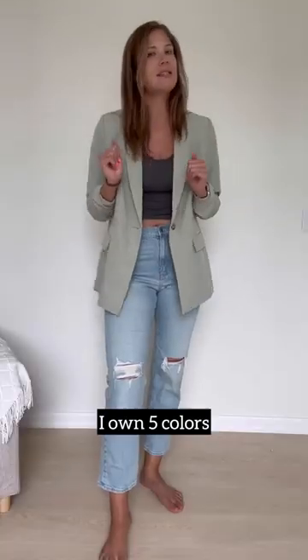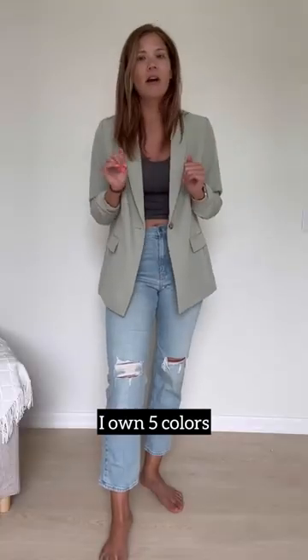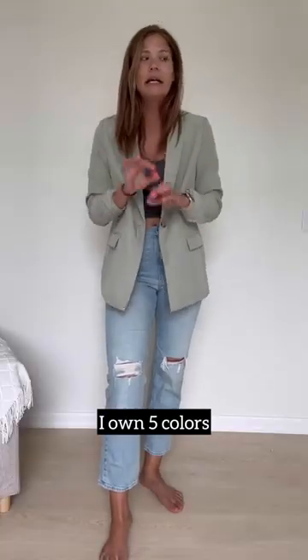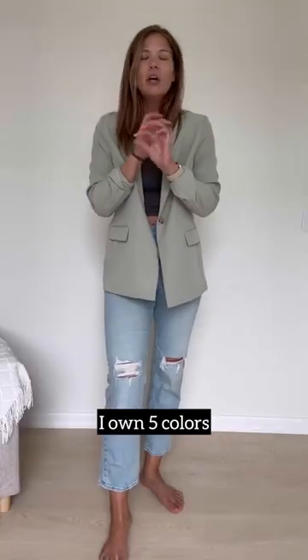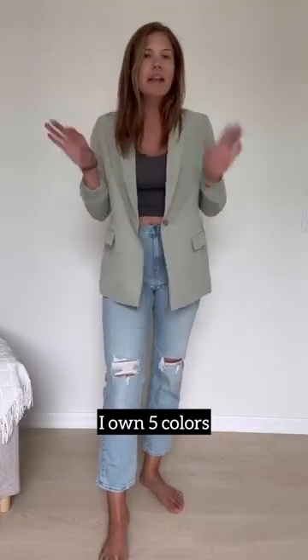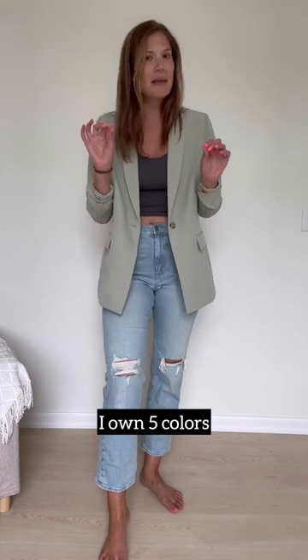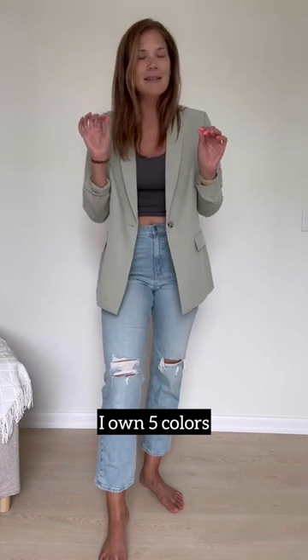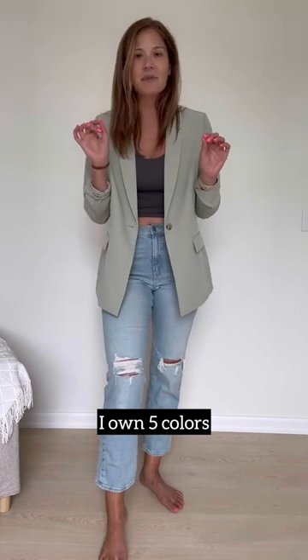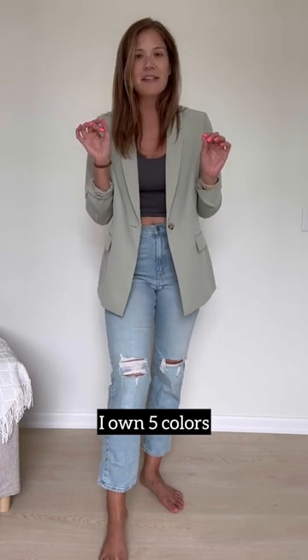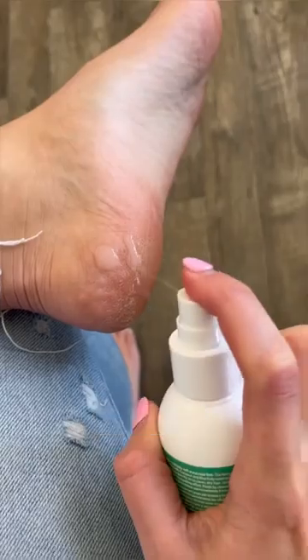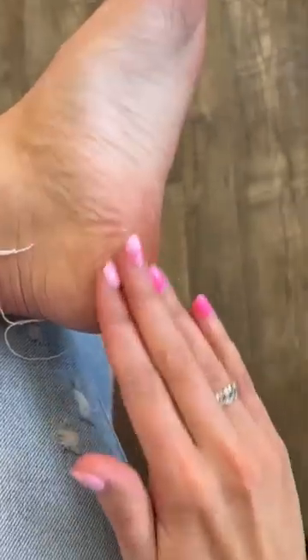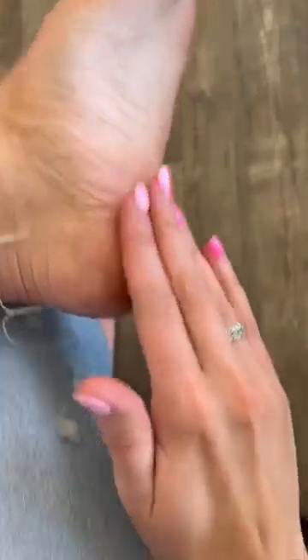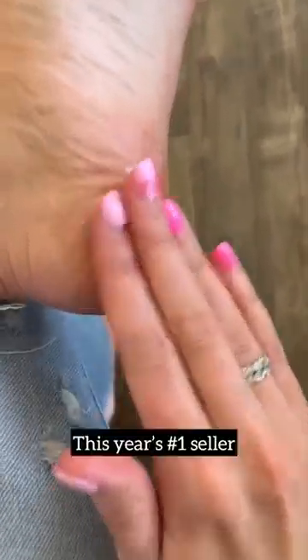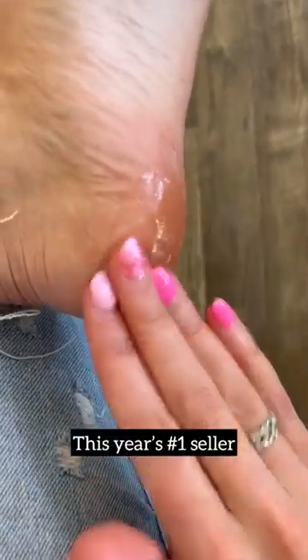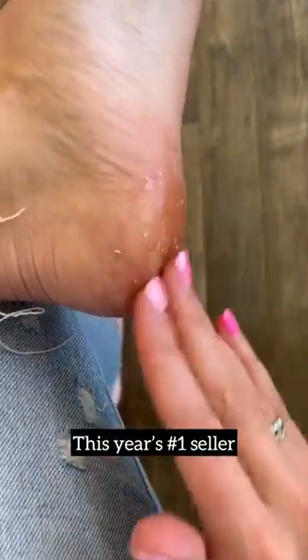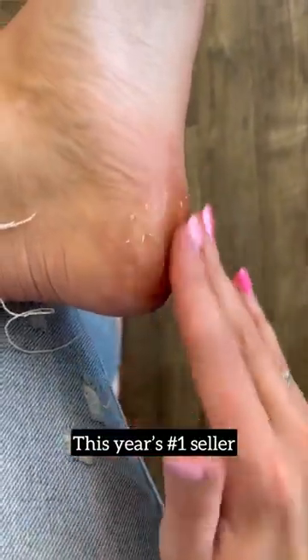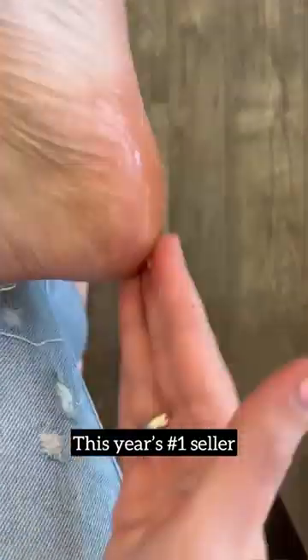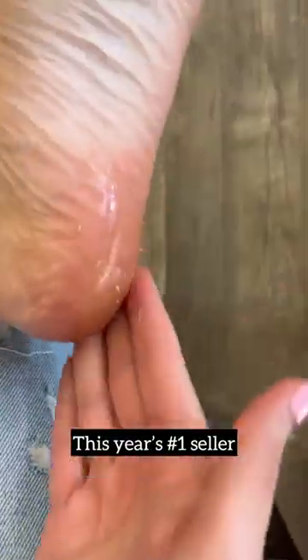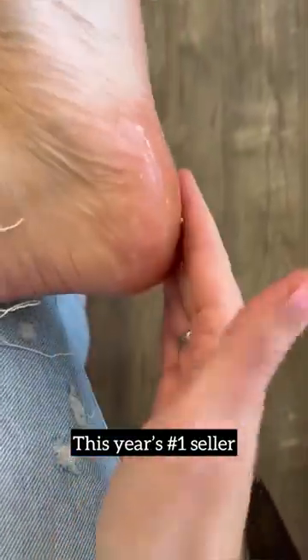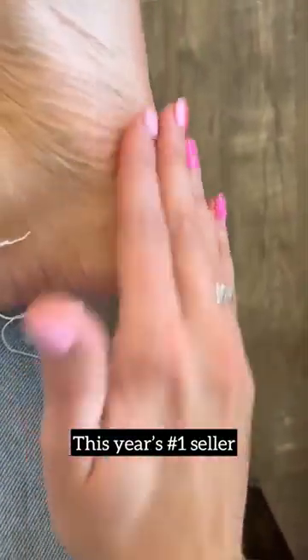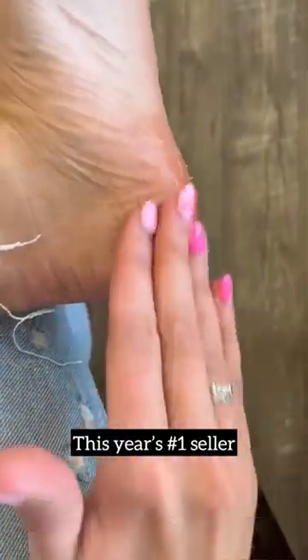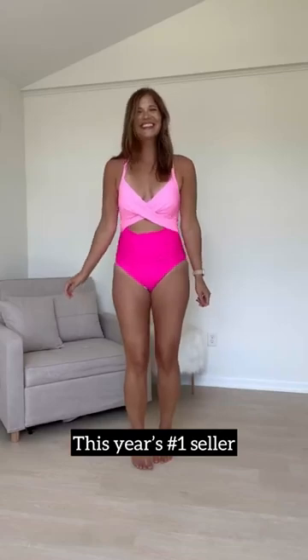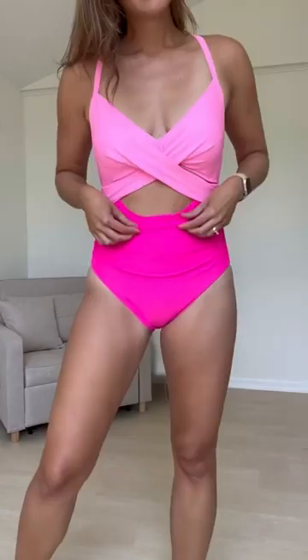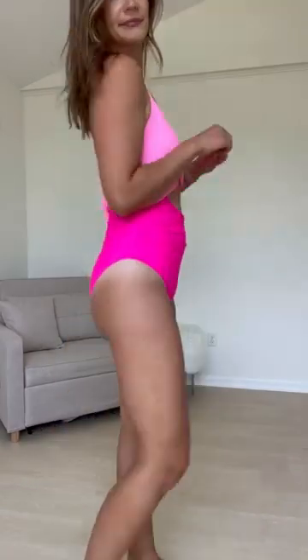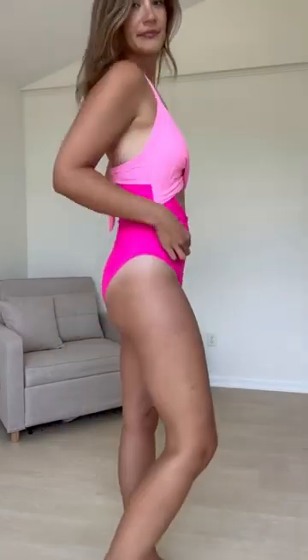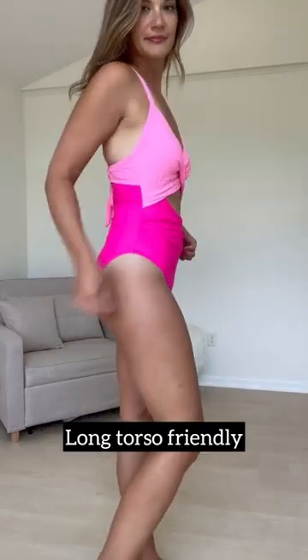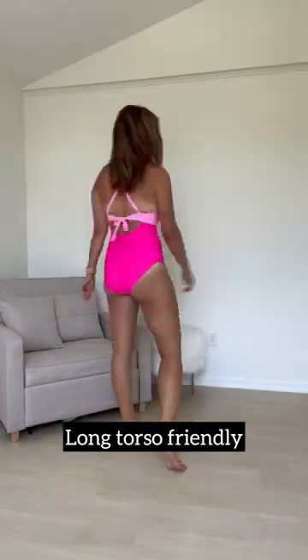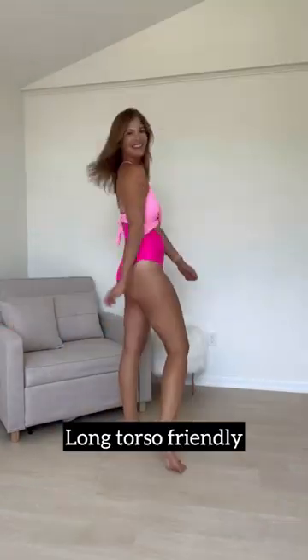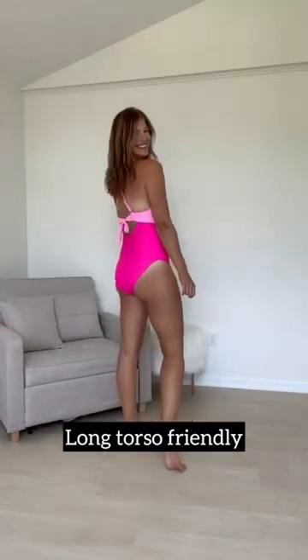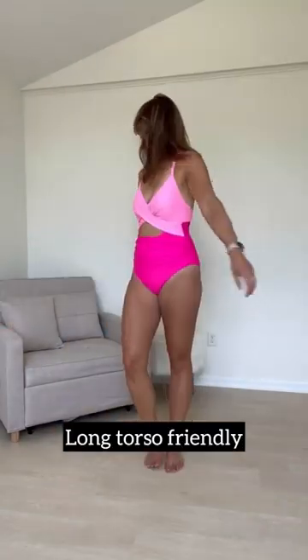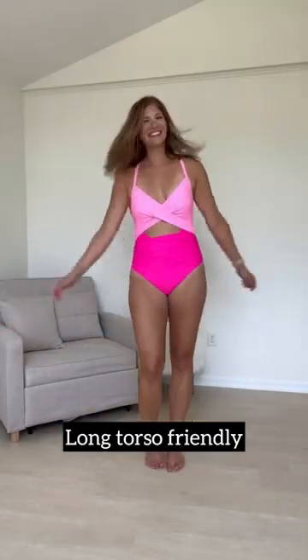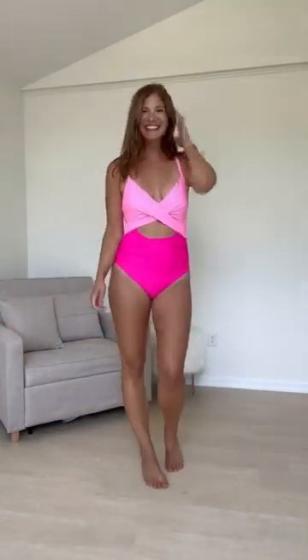So many of you managed to grab this blazer last week — I own it in five colors. This foot peel spray works like magic and is the top selling item of the entire year. And this swimsuit comes in lots of different colors and is long torso friendly.